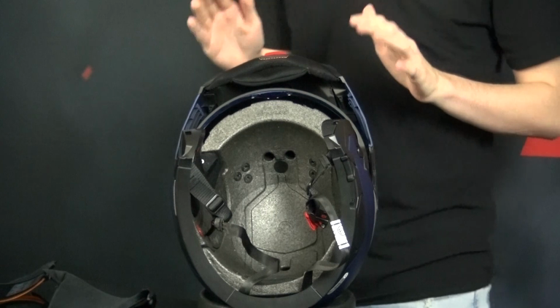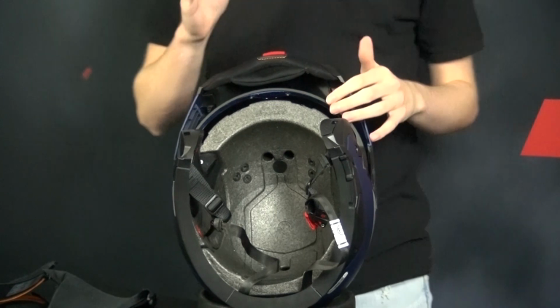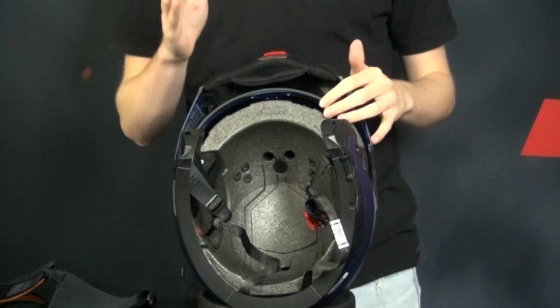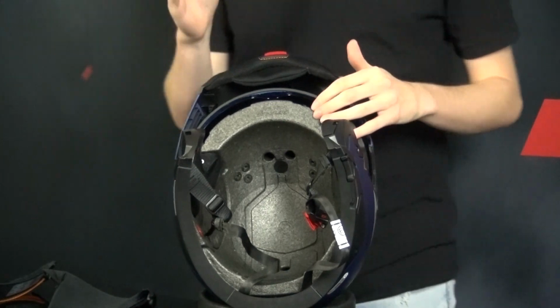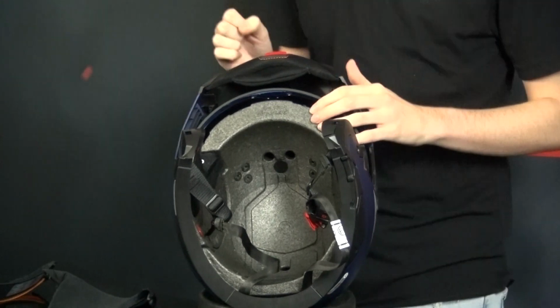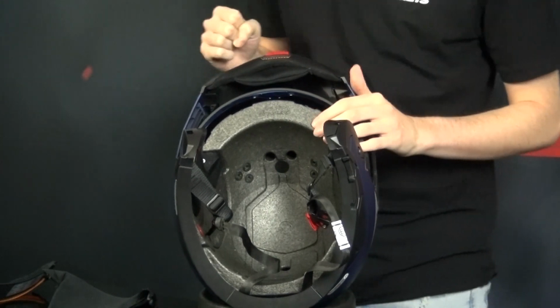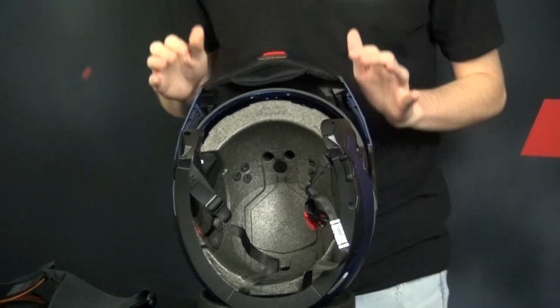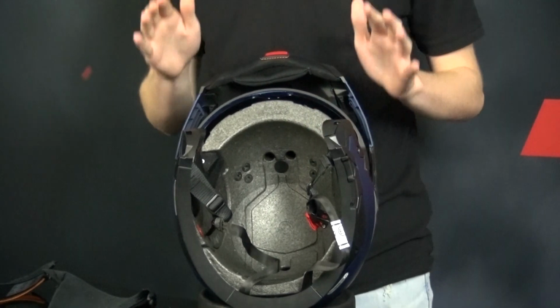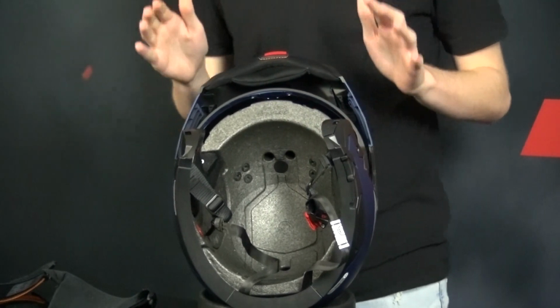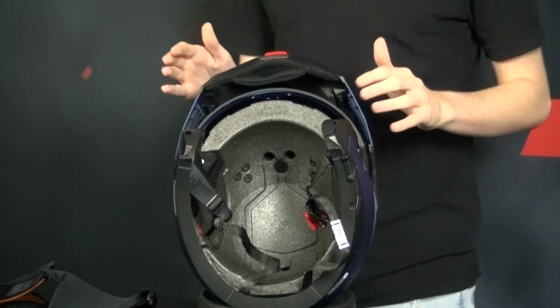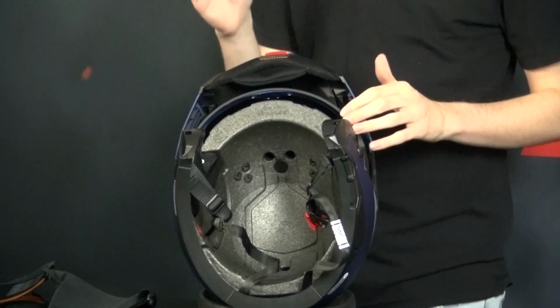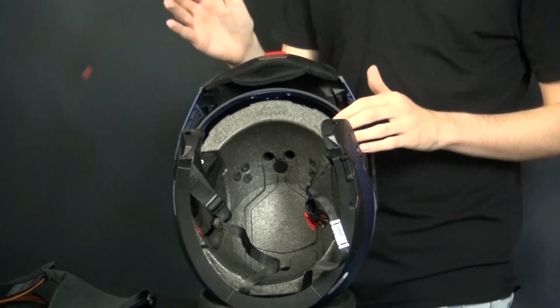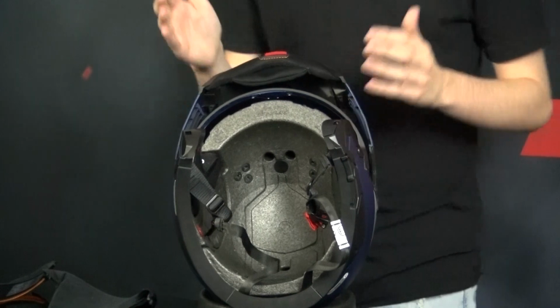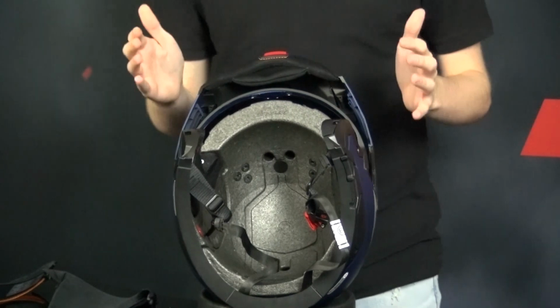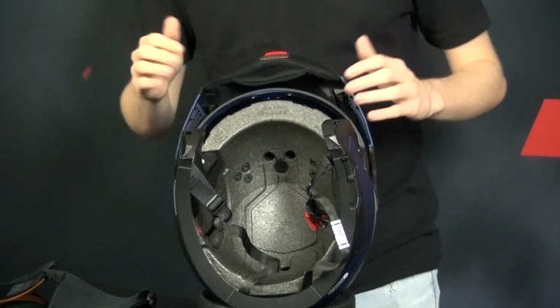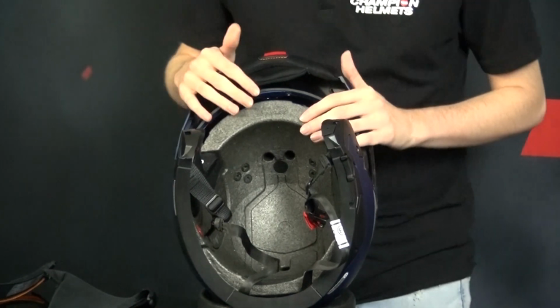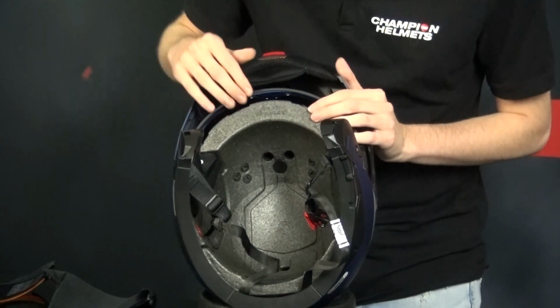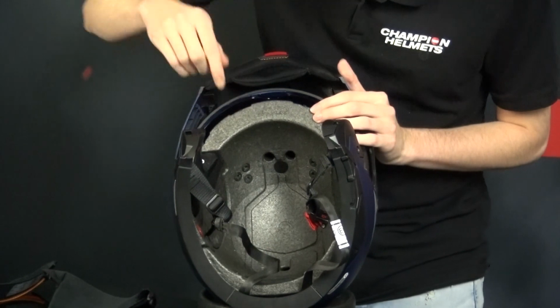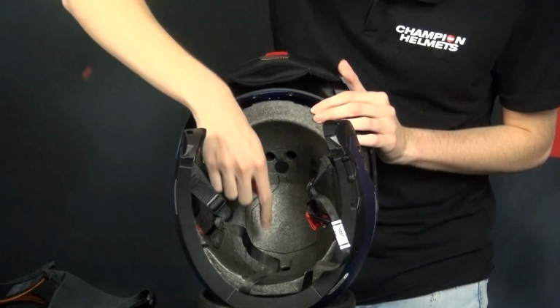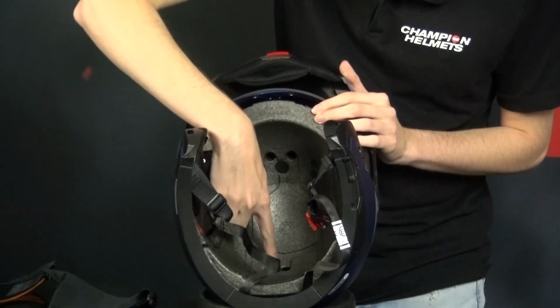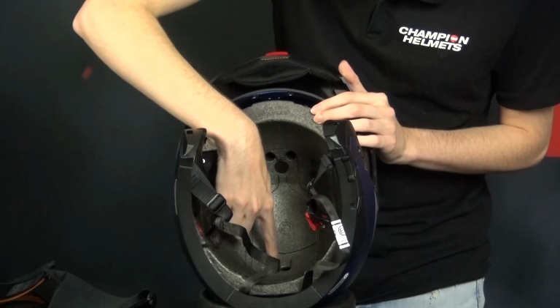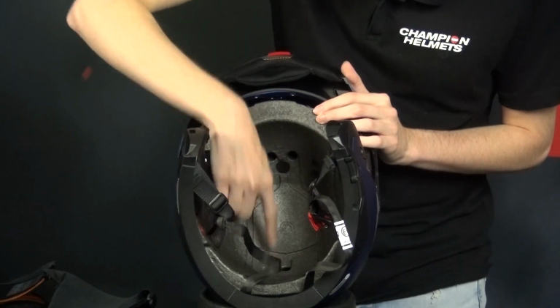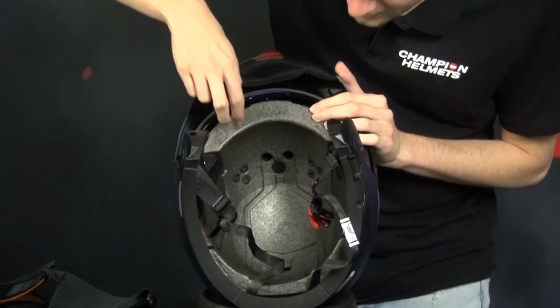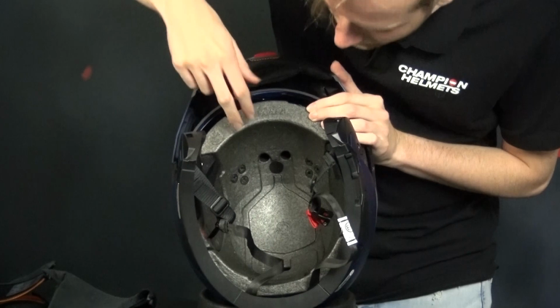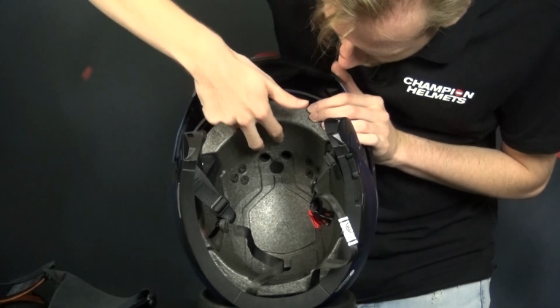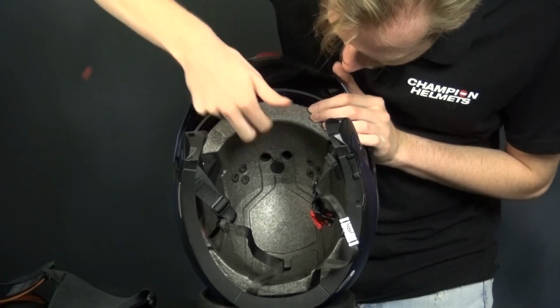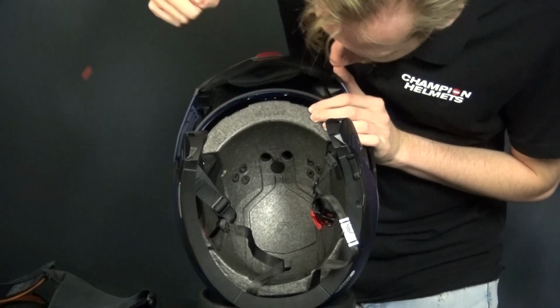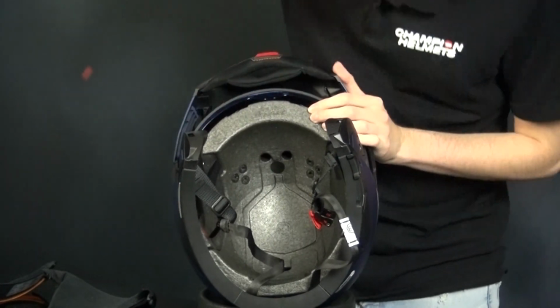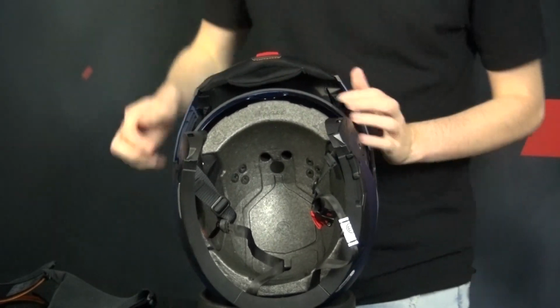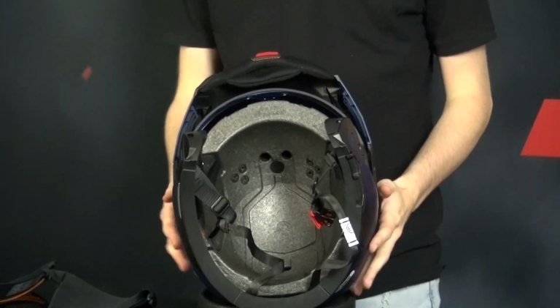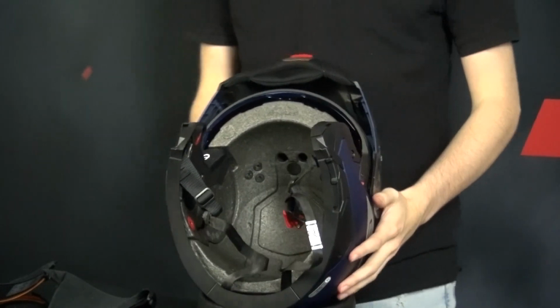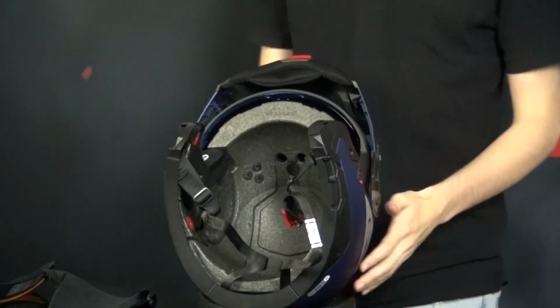The ventilation inside the EPS shell might look a little different per helmet, but to give you an idea, in our helmet it looks like this. It's these tiny little holes inside the EPS that help distribute the air throughout the helmet.